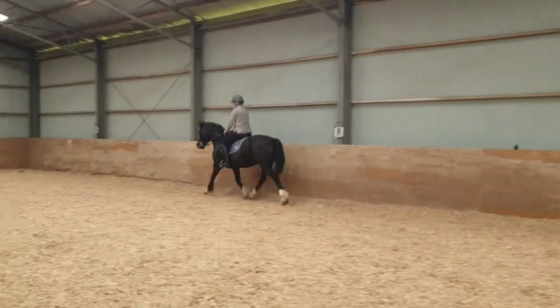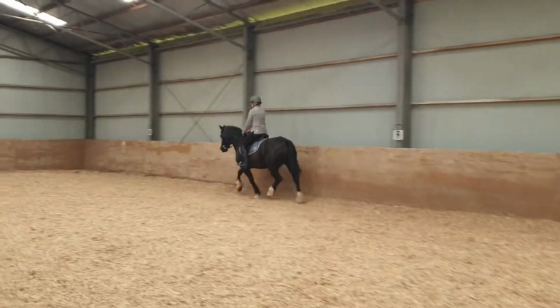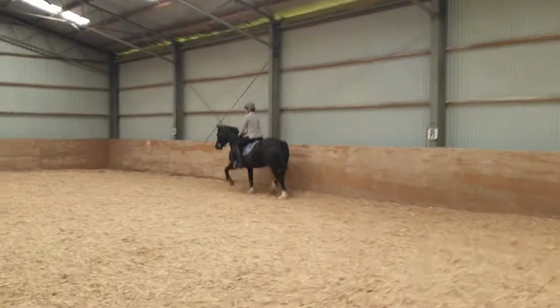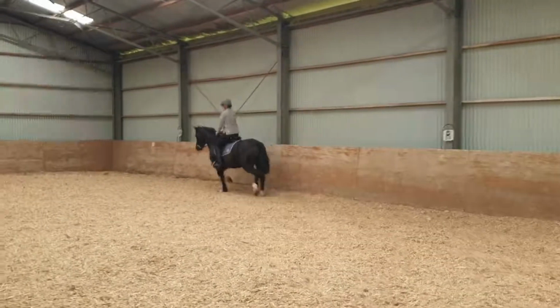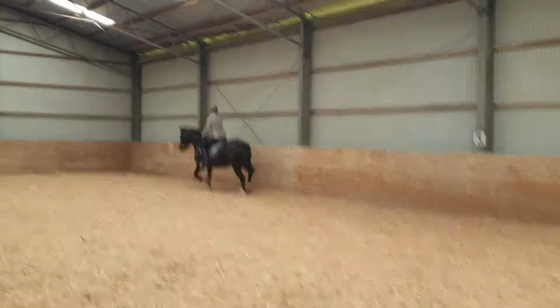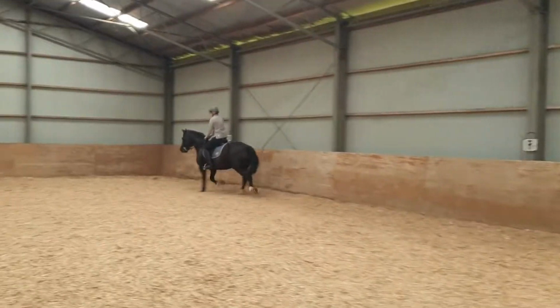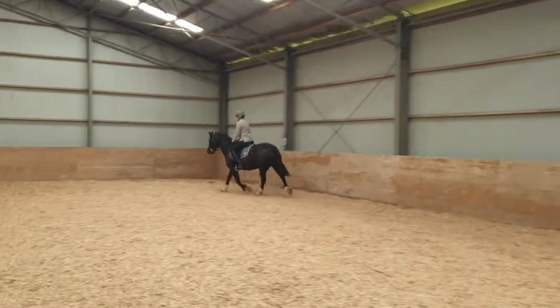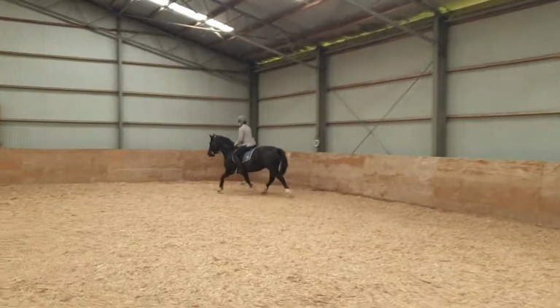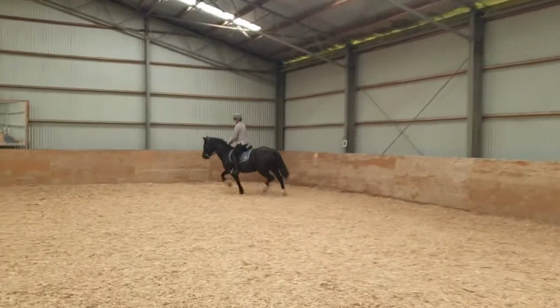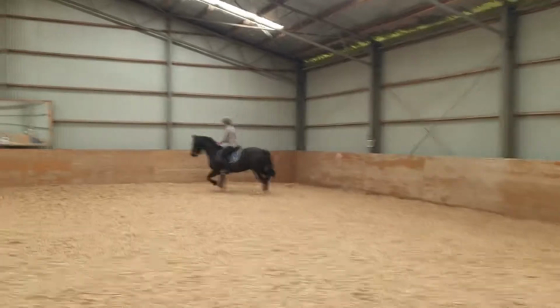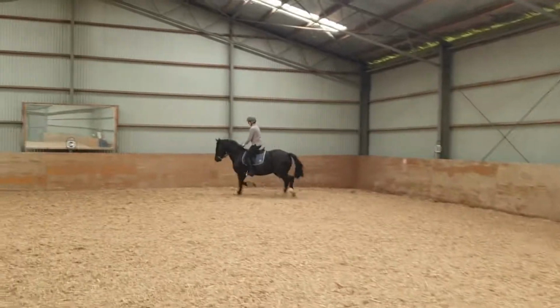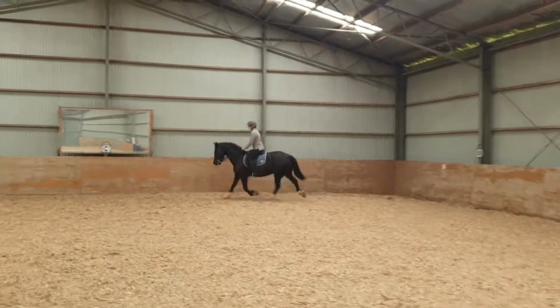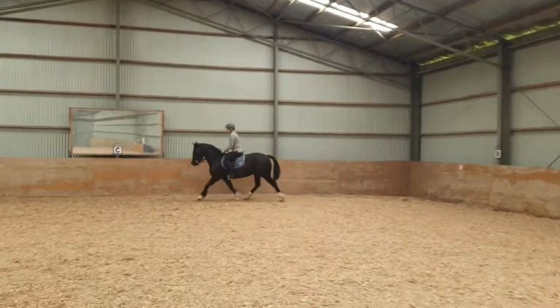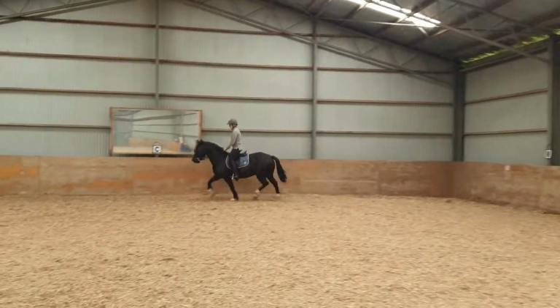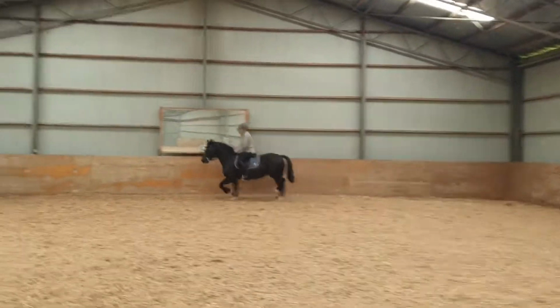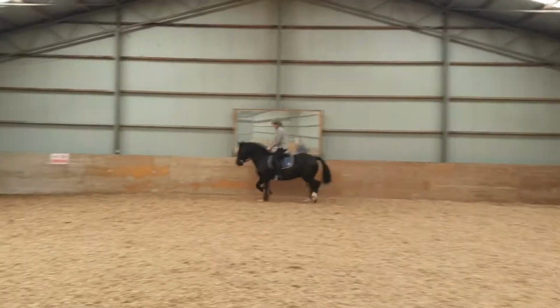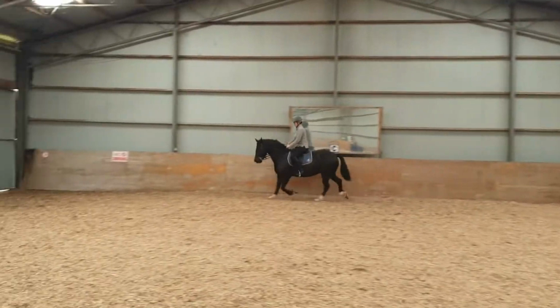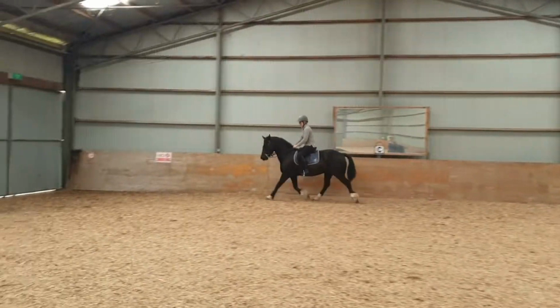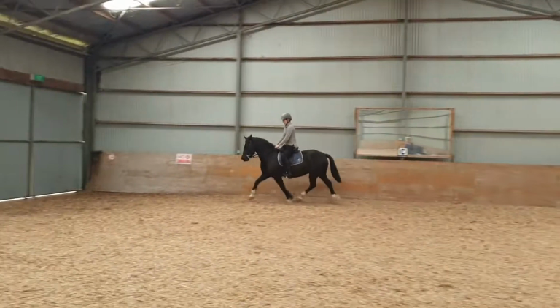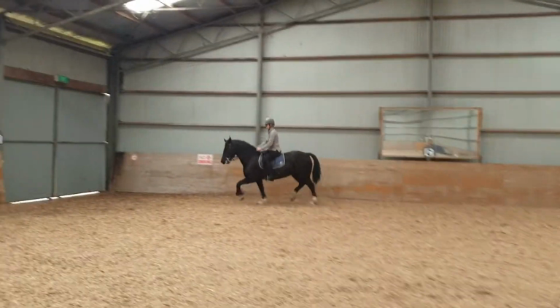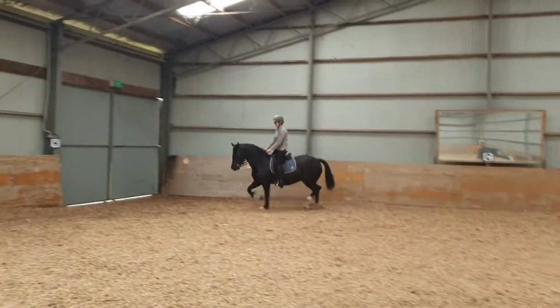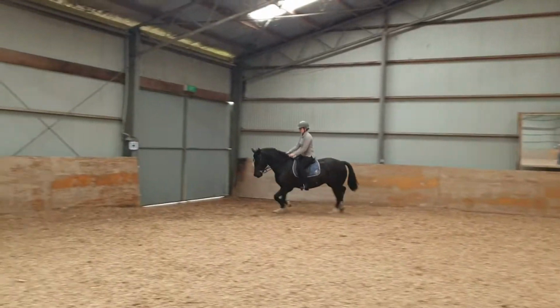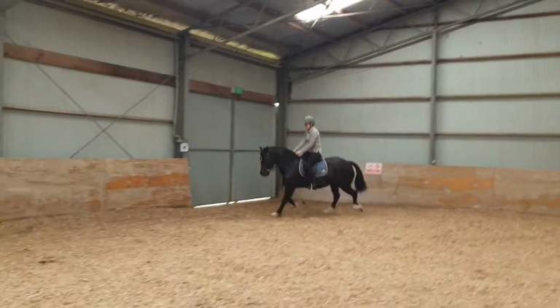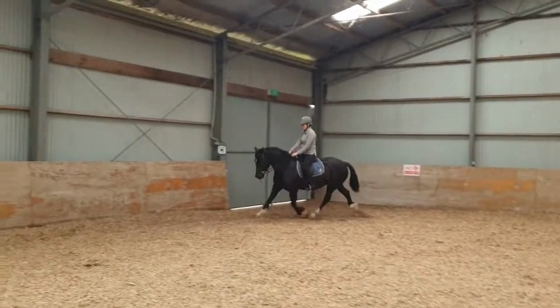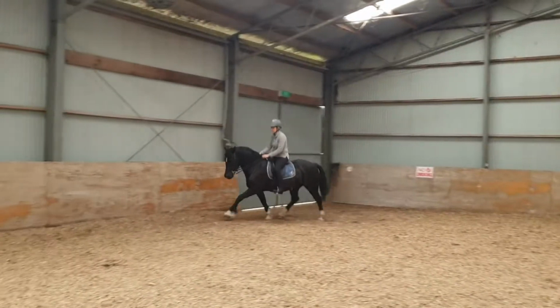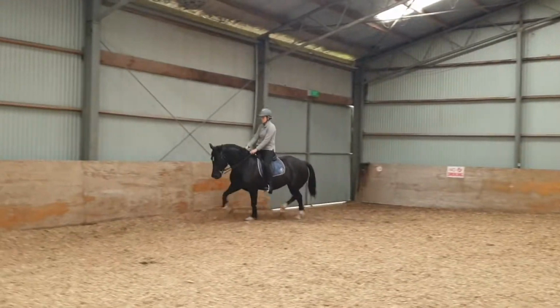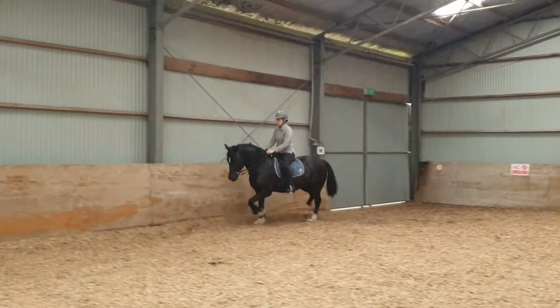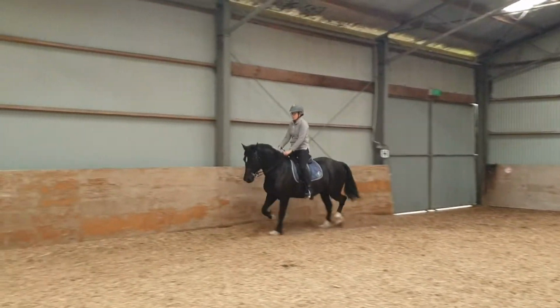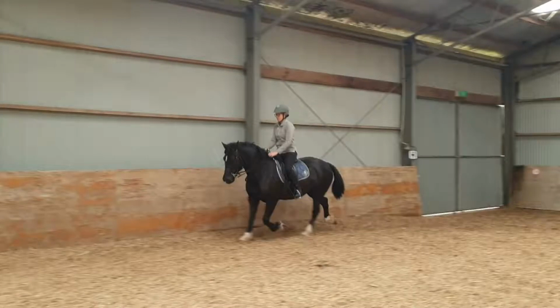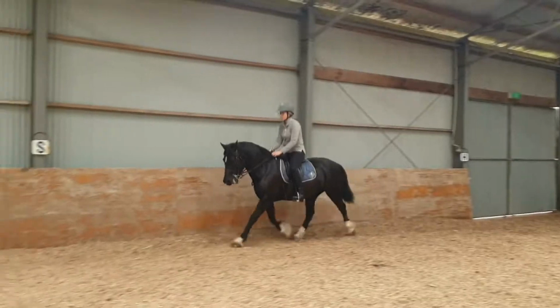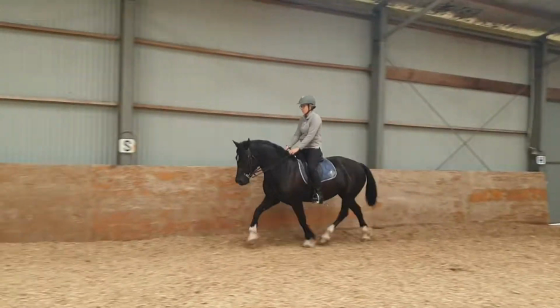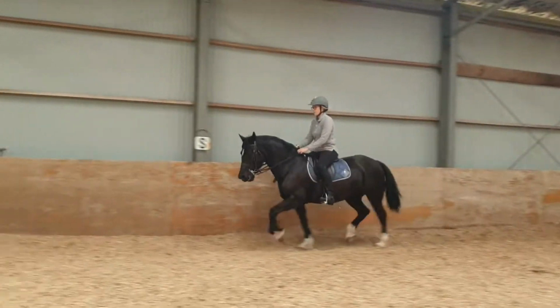Outside rein. As soon as she comes up, she stops listening and she's not balanced. There we go. Balanced. Good. Push.